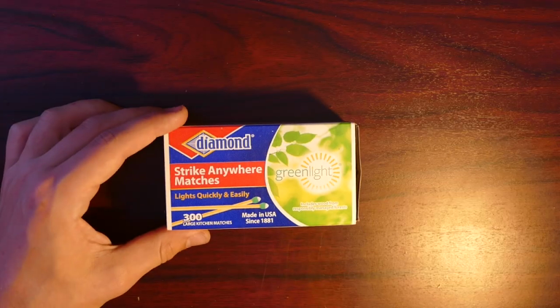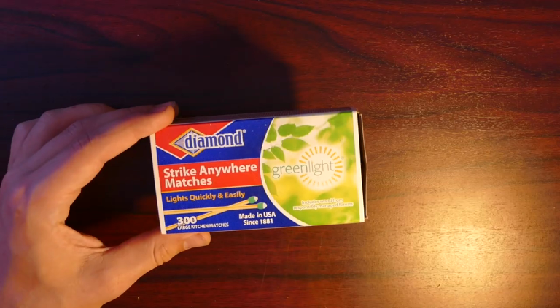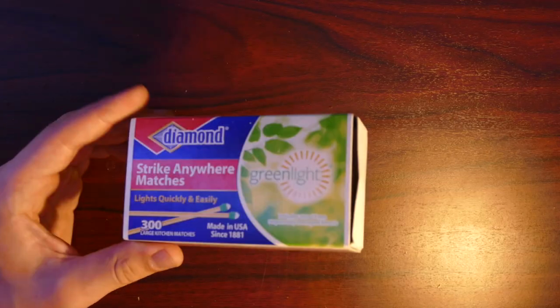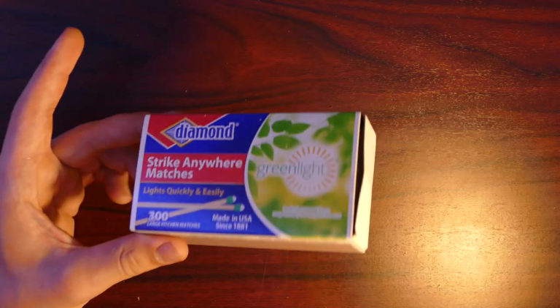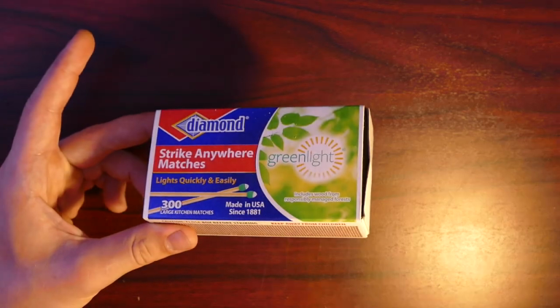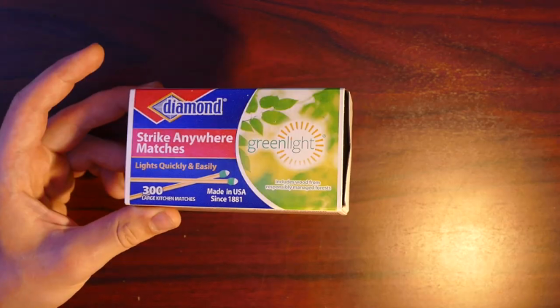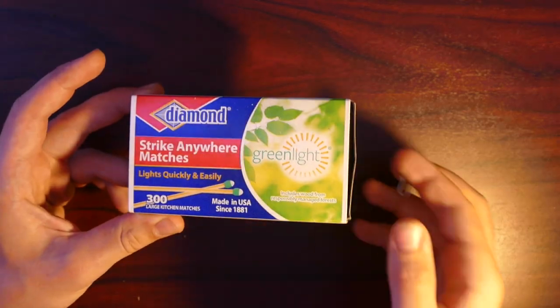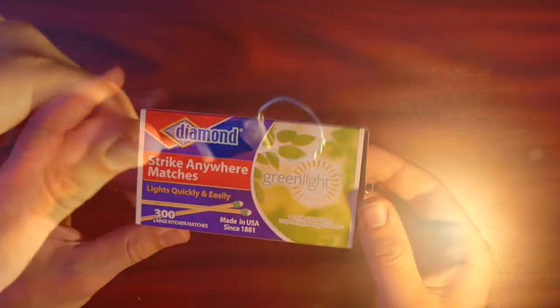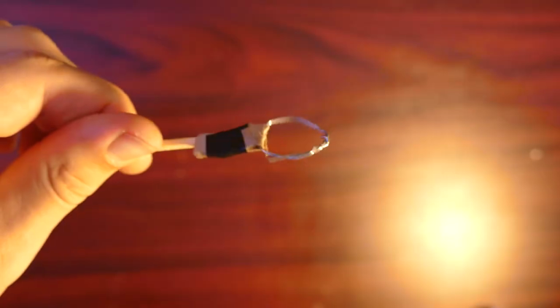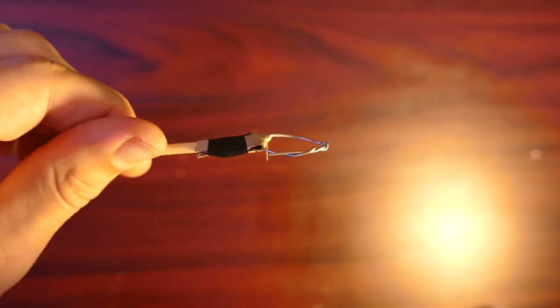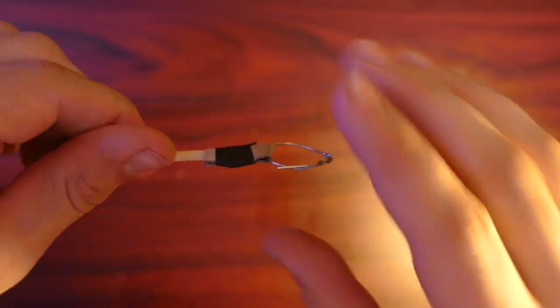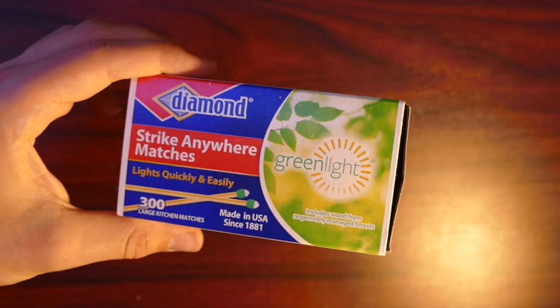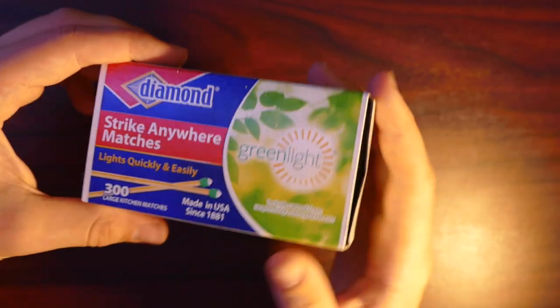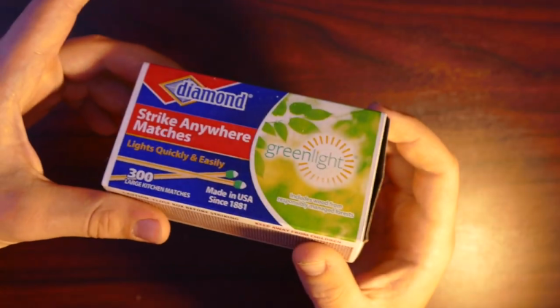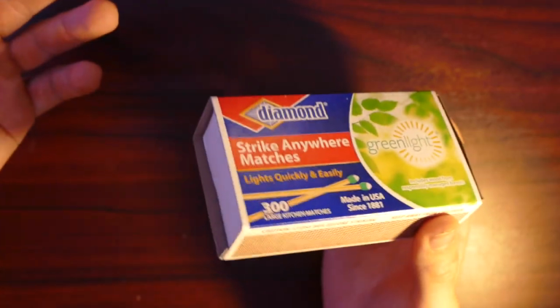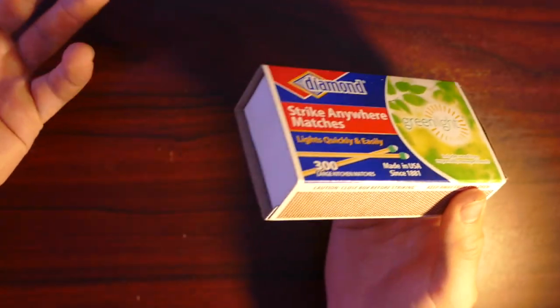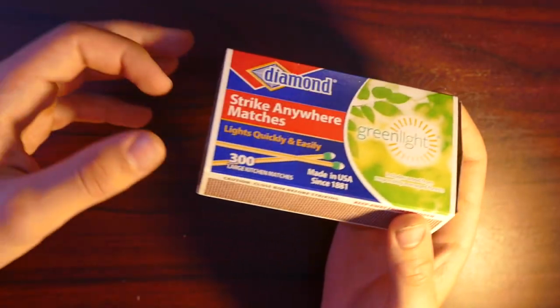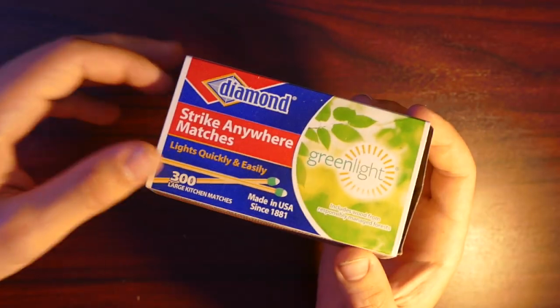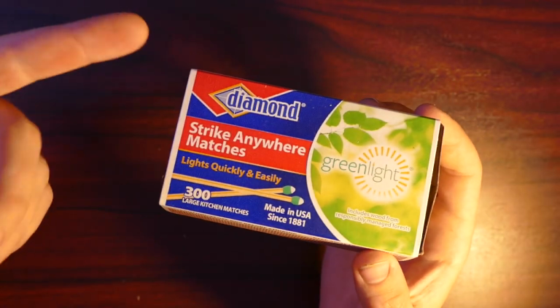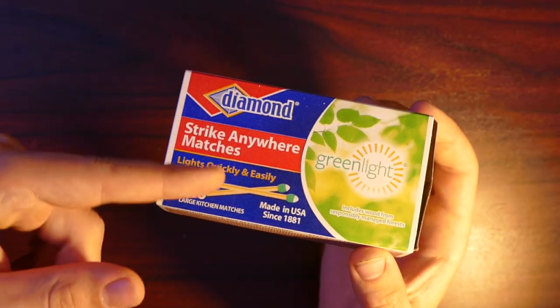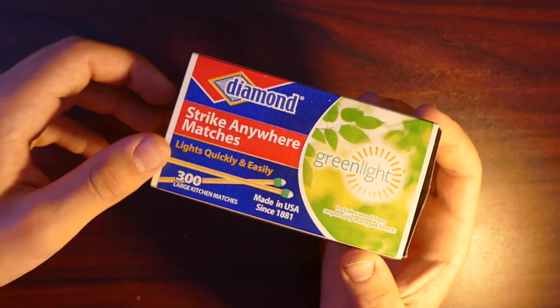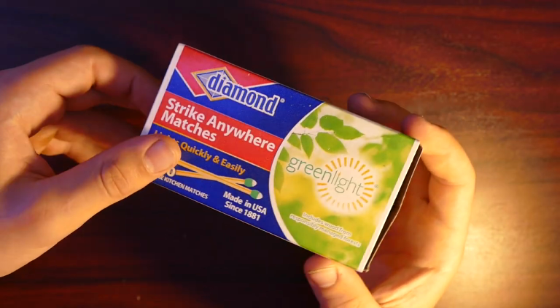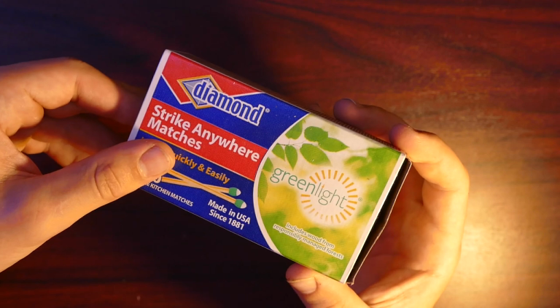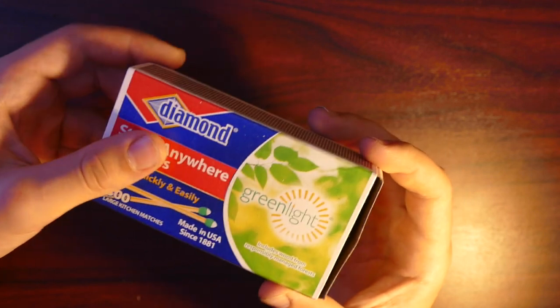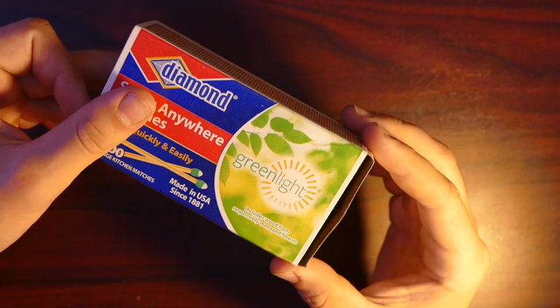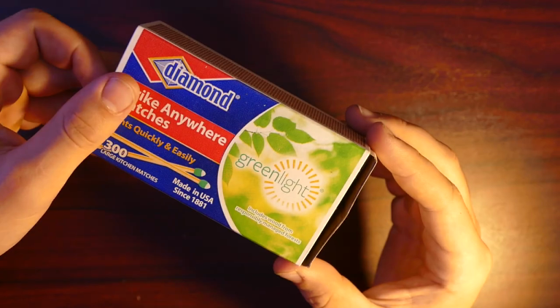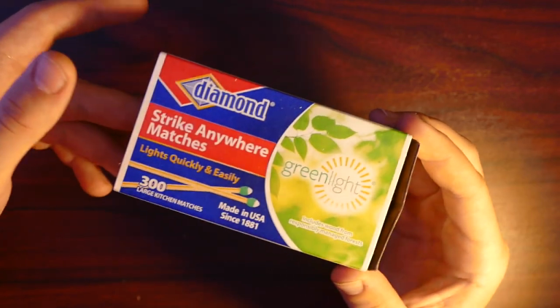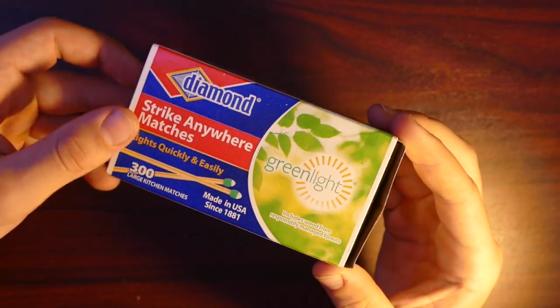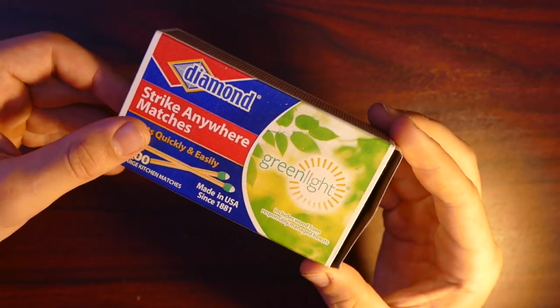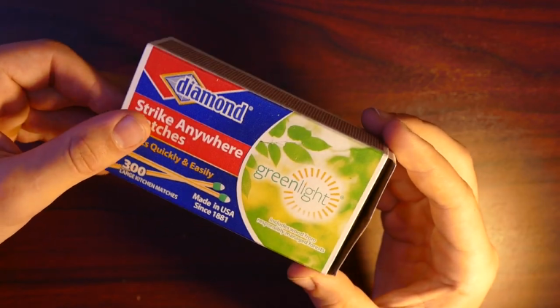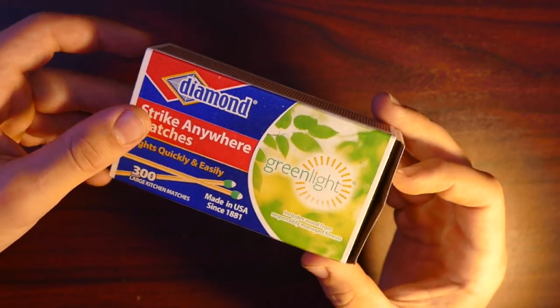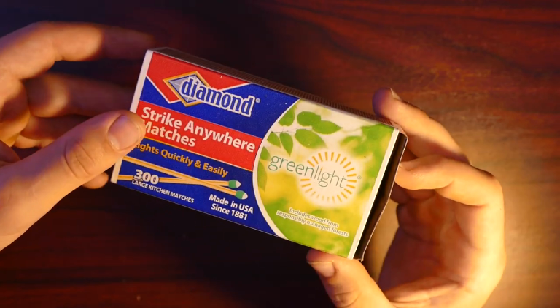And the last way I'm going to show you how to light a match is by making this pull ring match detonator. This can be pretty useful for lighting fuses and stuff. Just stick a fuse right up next to the match and pull the ring, and the fuse will light as well as the match. So here's how to make it.